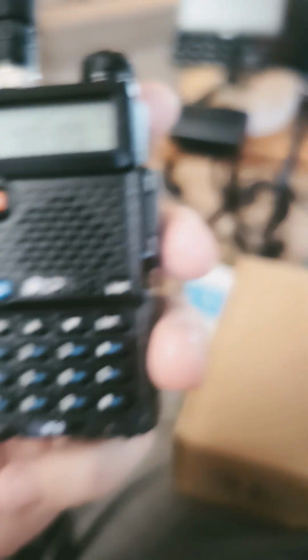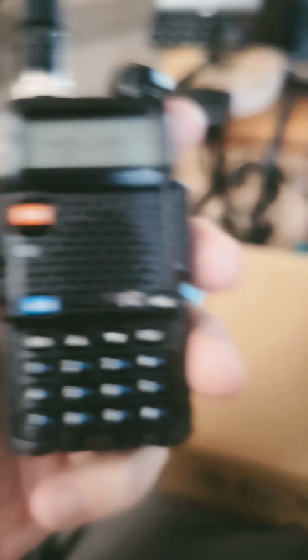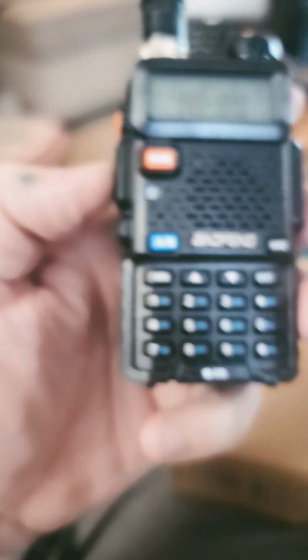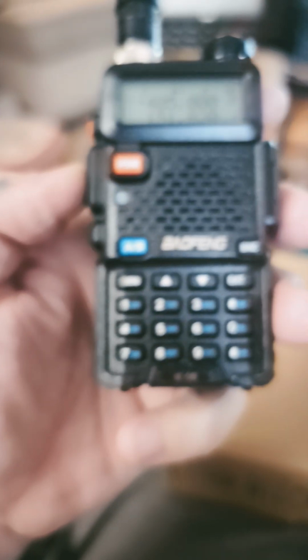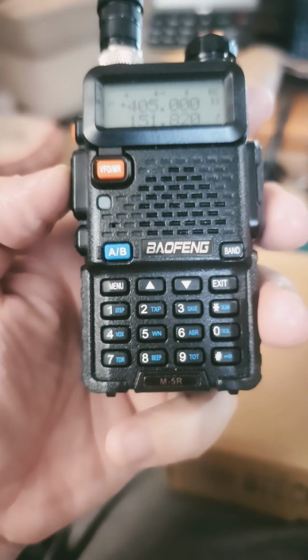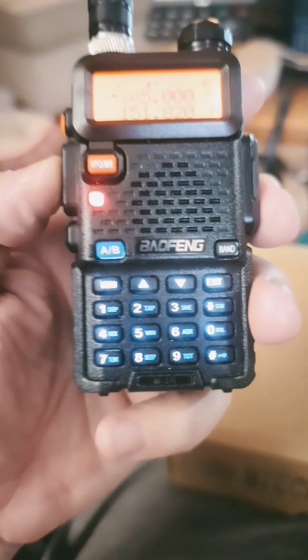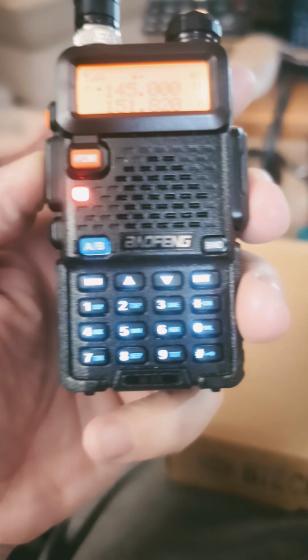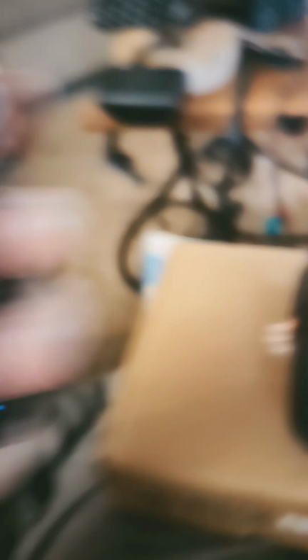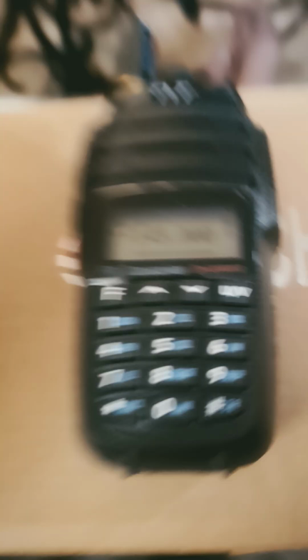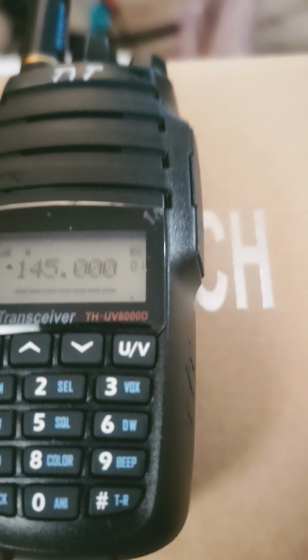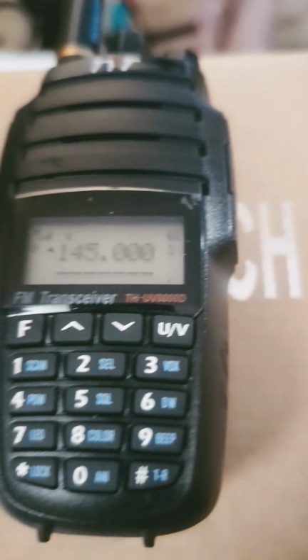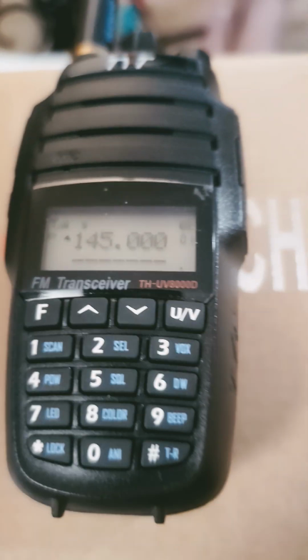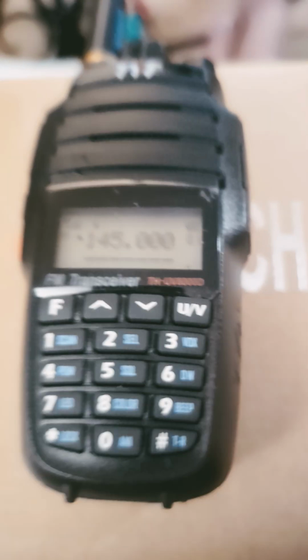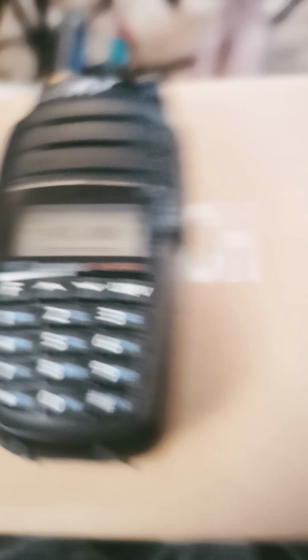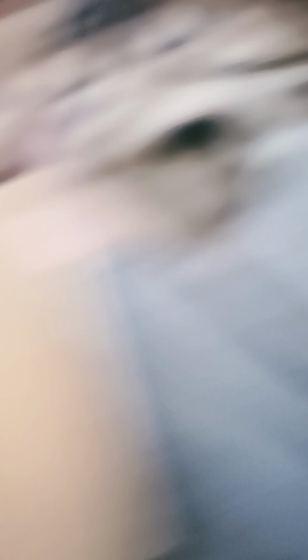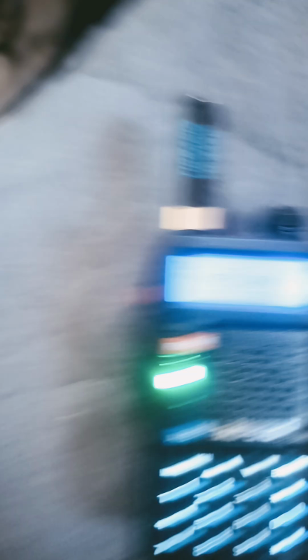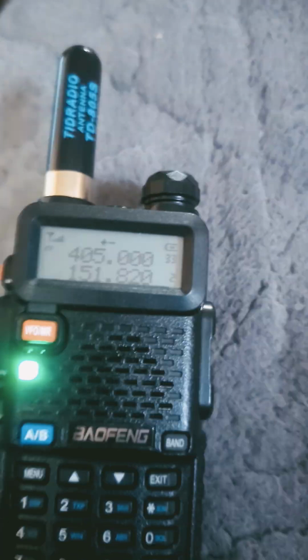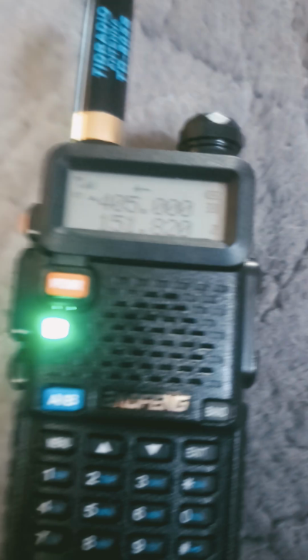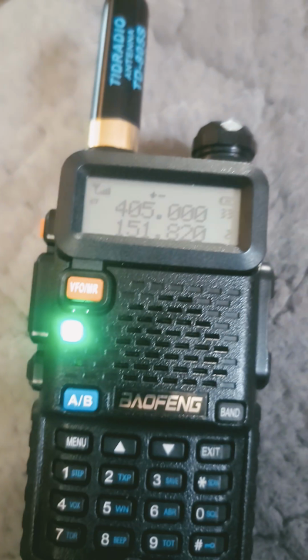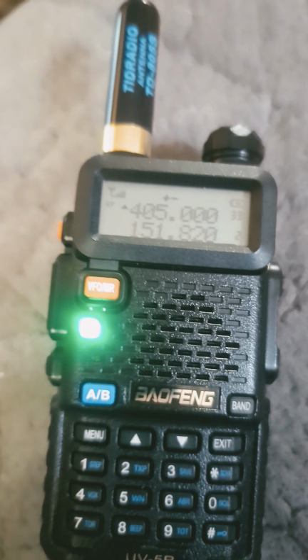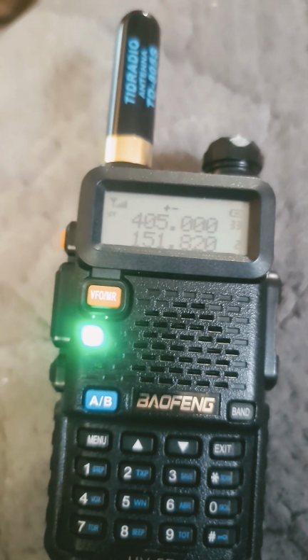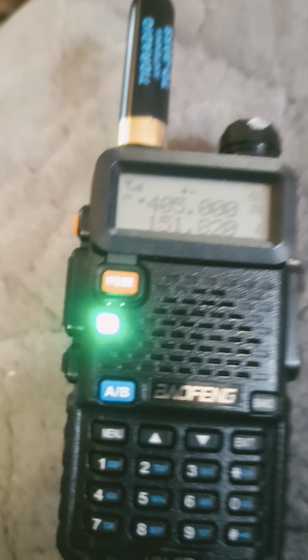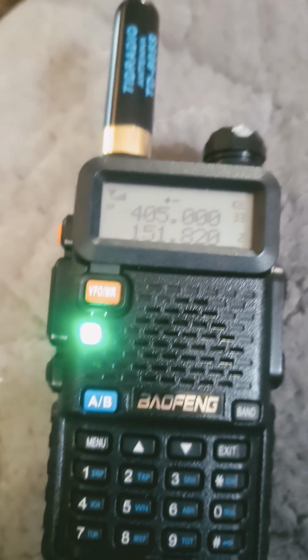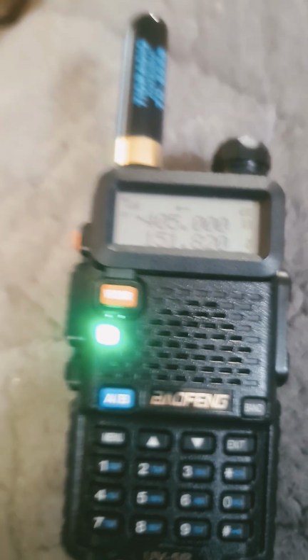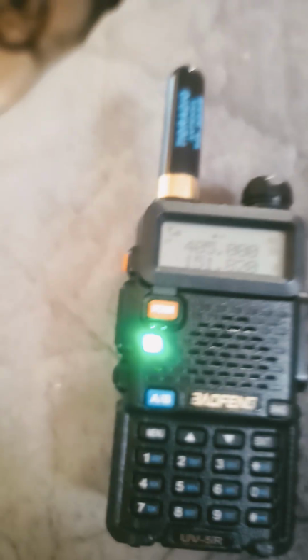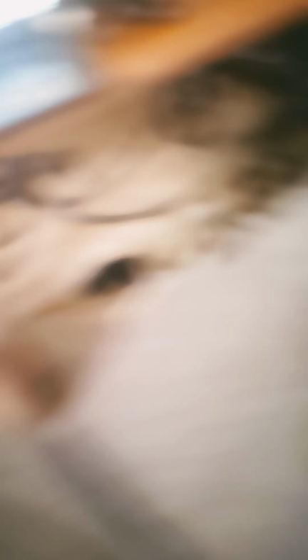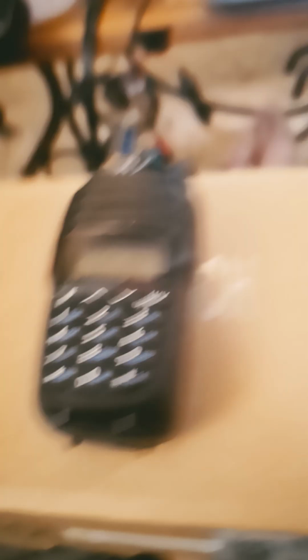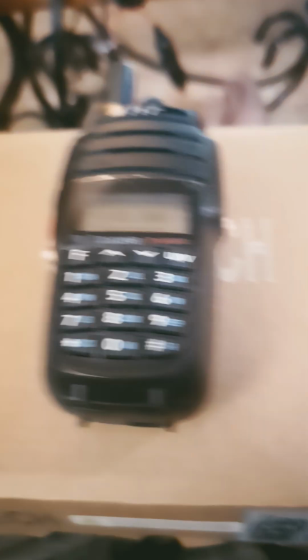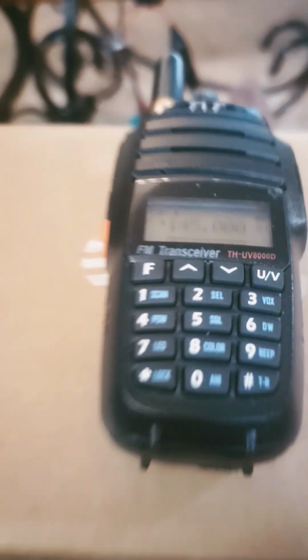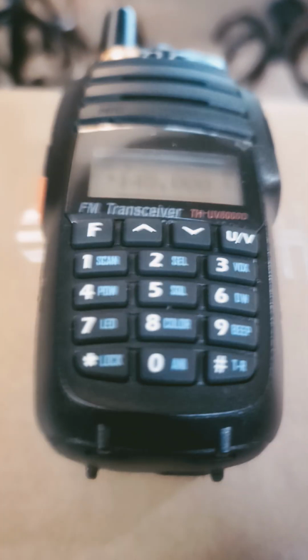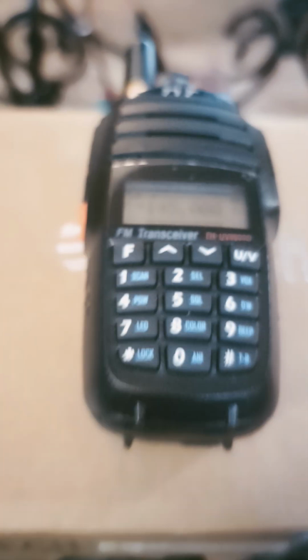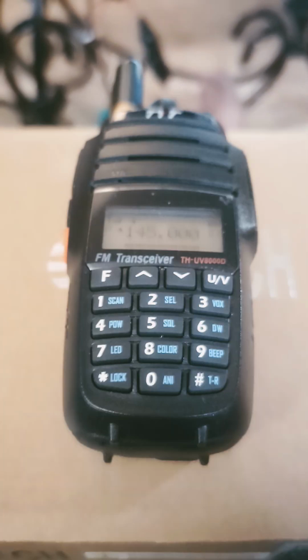So I key this up — that keys up — and it's going right through over to there. That is the cross-band repeat mode, and it is beautiful.